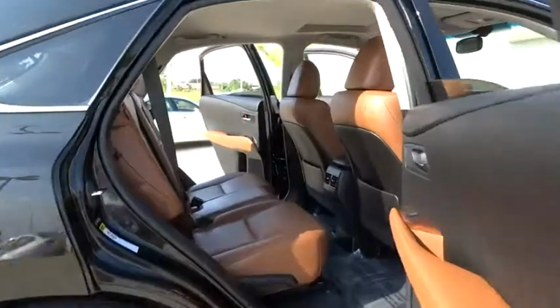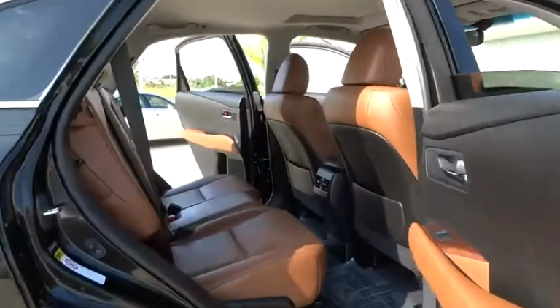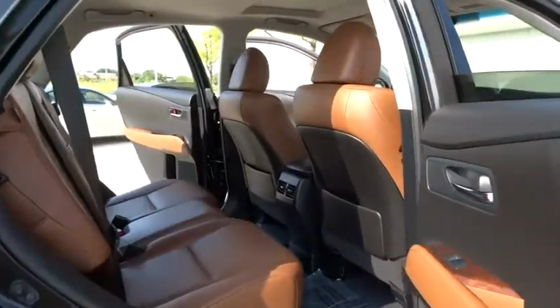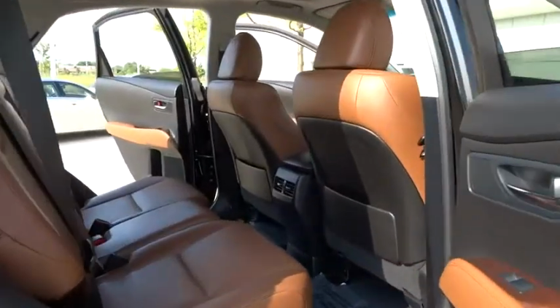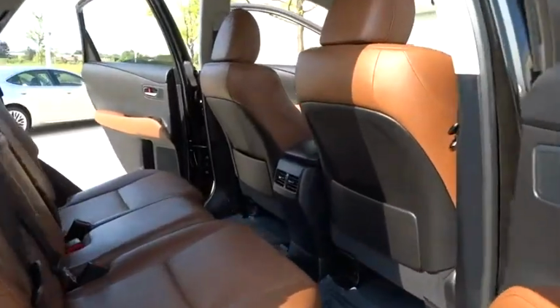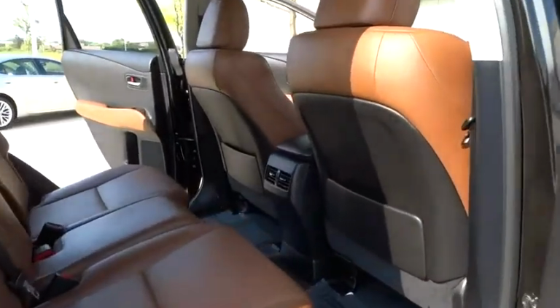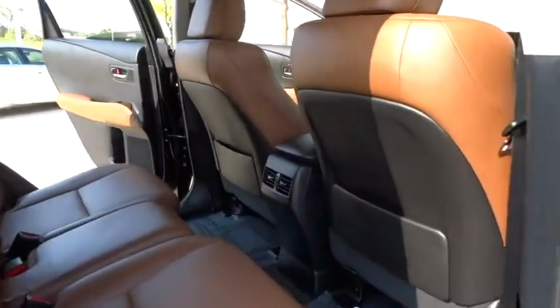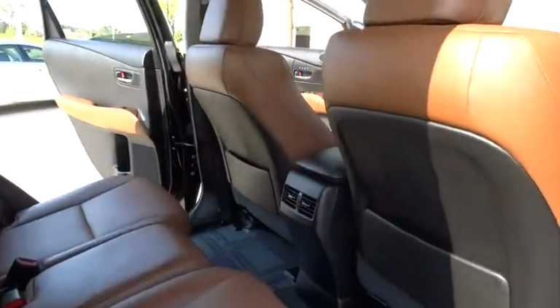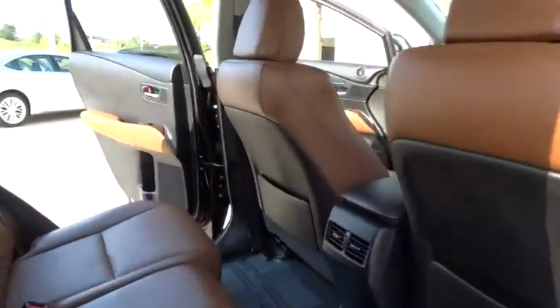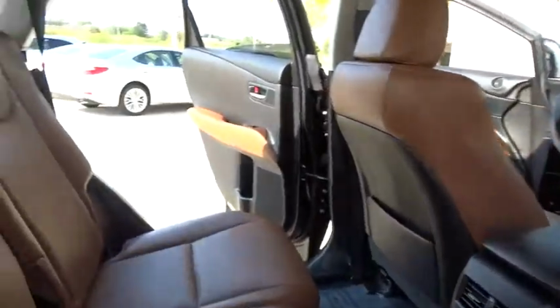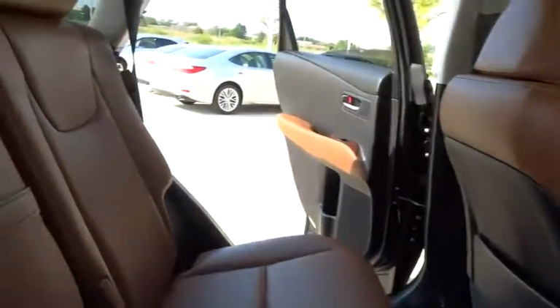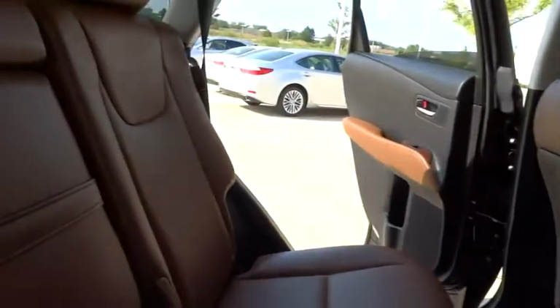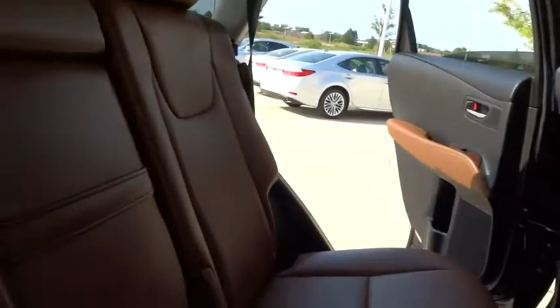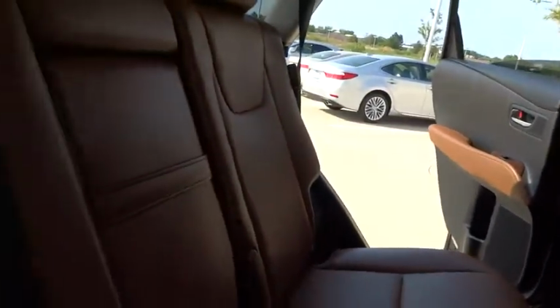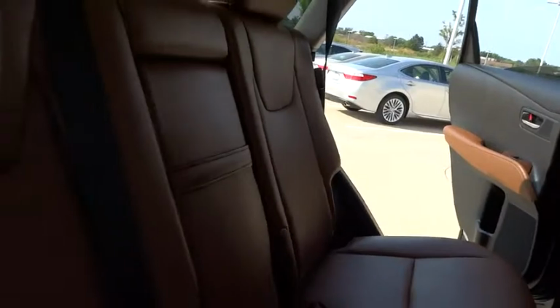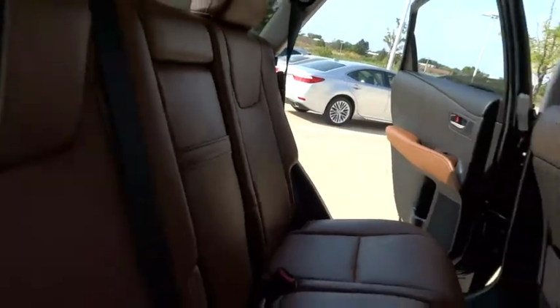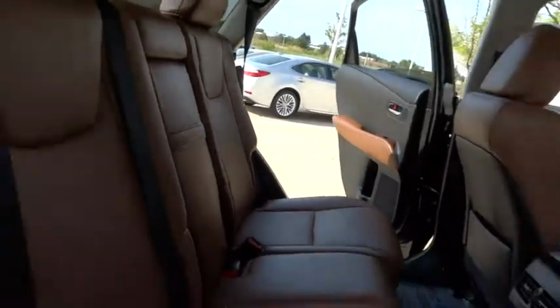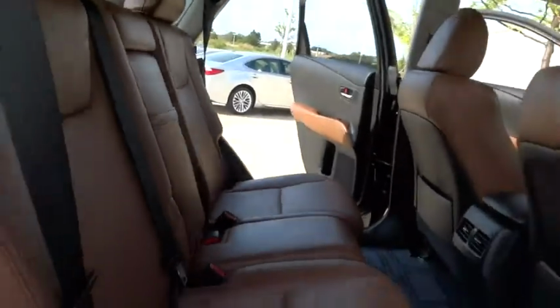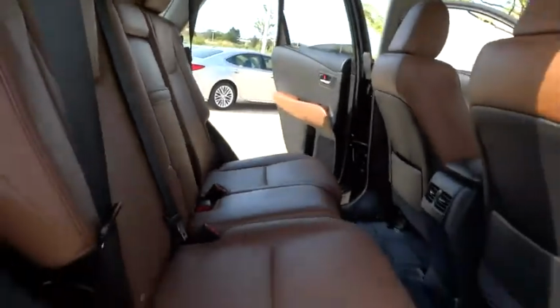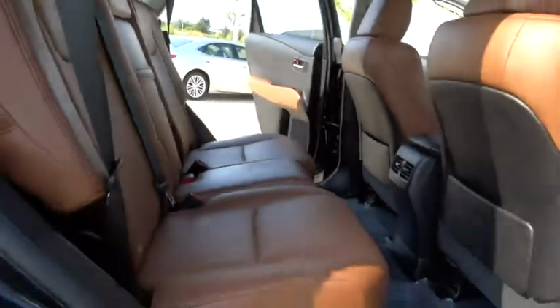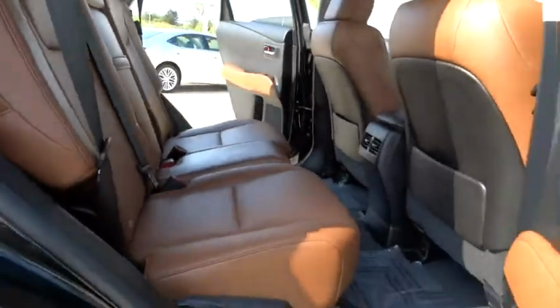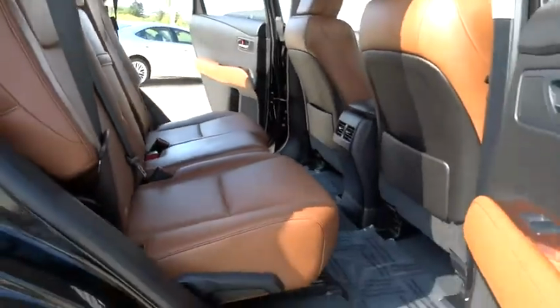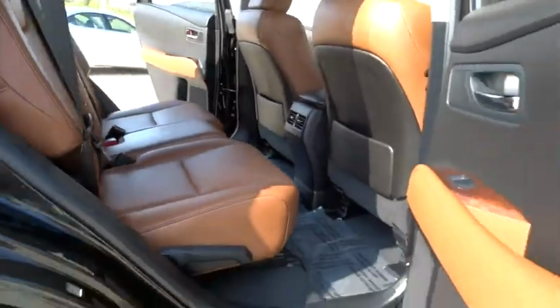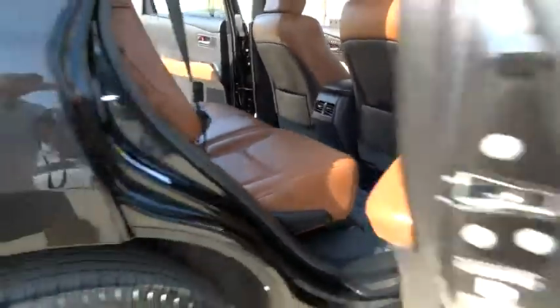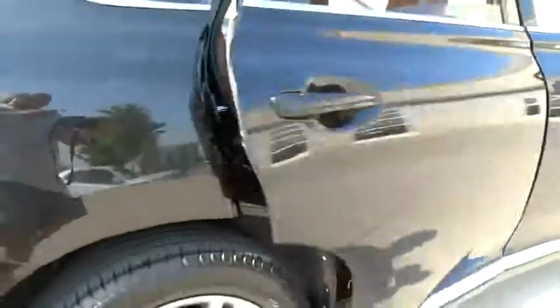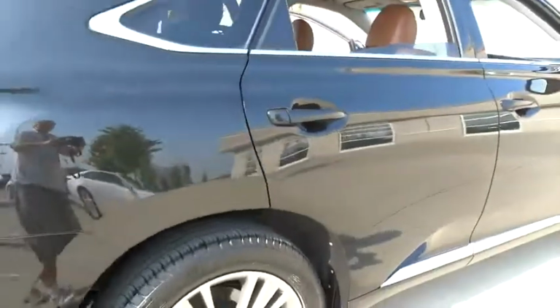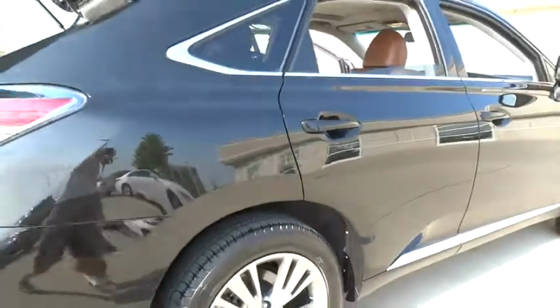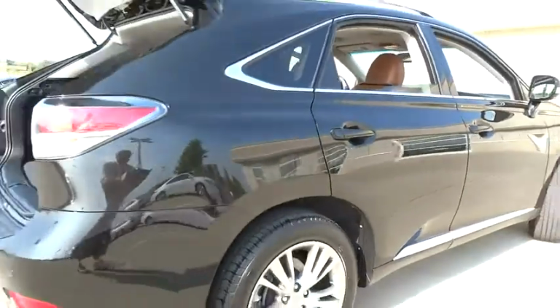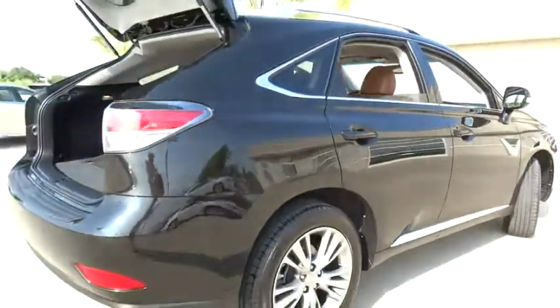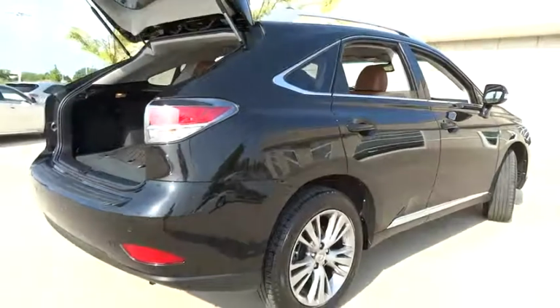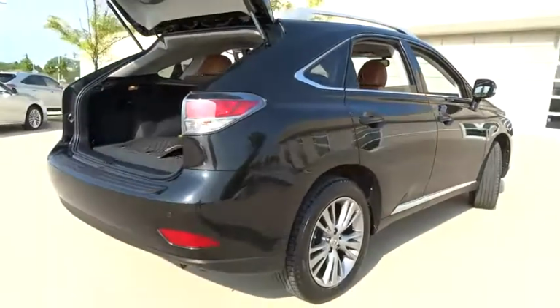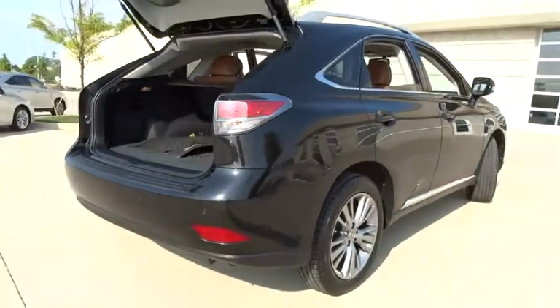This vehicle has less than 20,000 miles. Here are some of this vehicle's great options: all-wheel drive, keyless entry, stability control, traction control, anti-lock braking system.